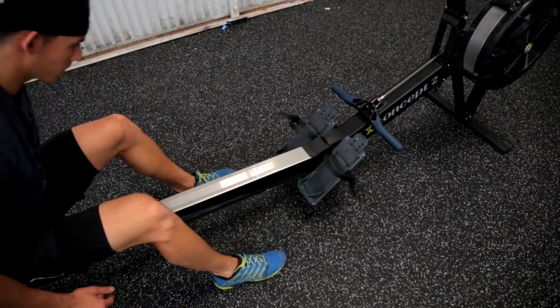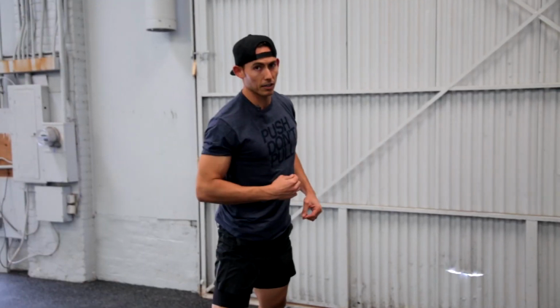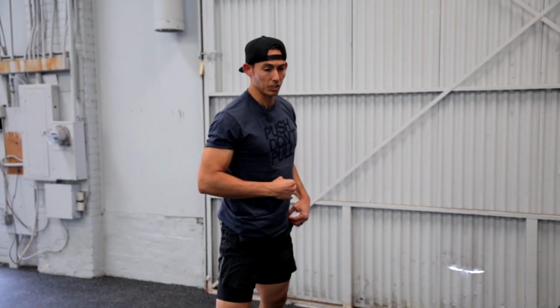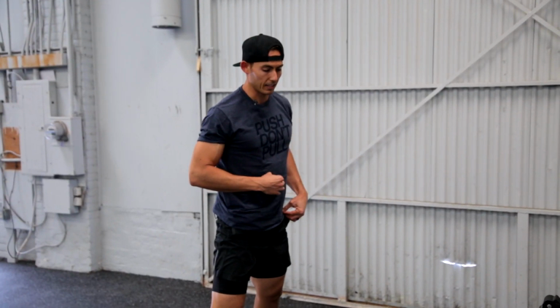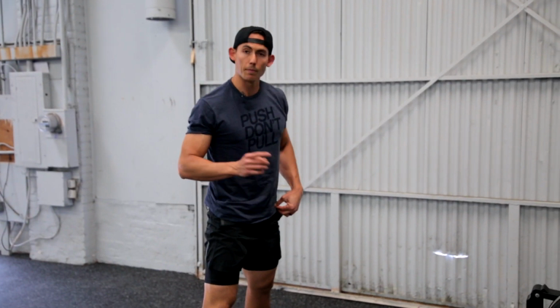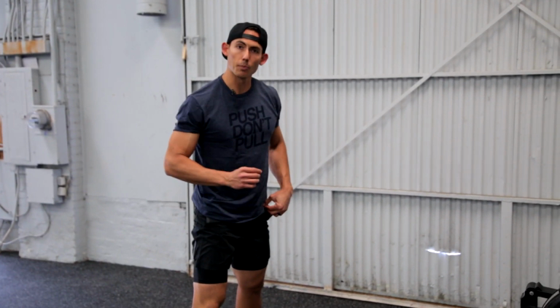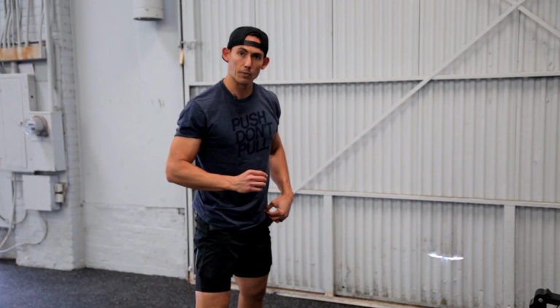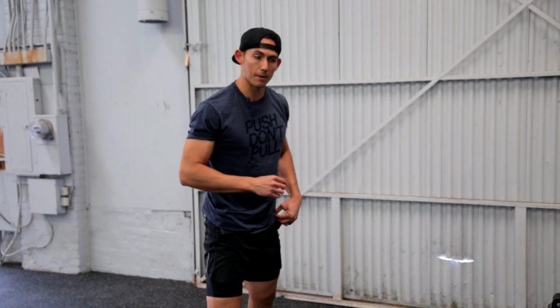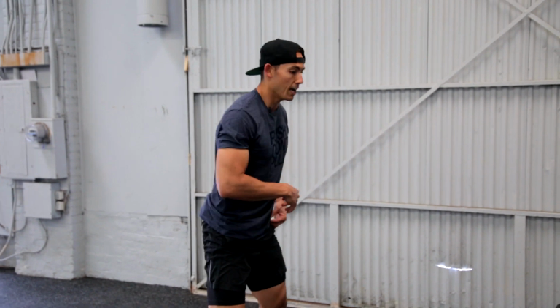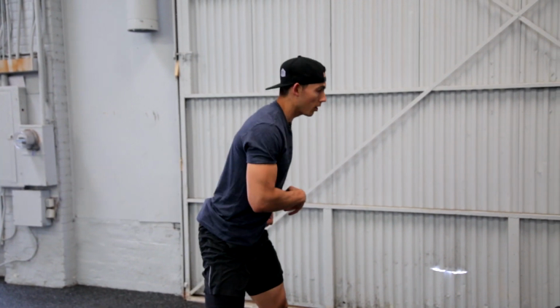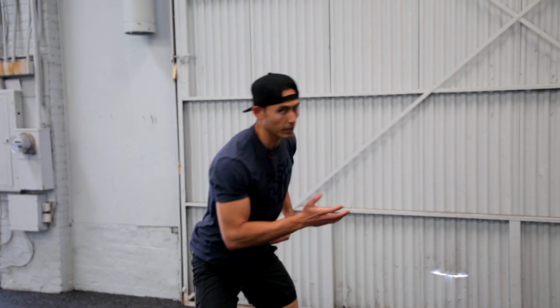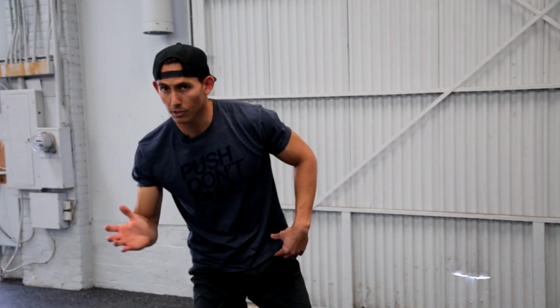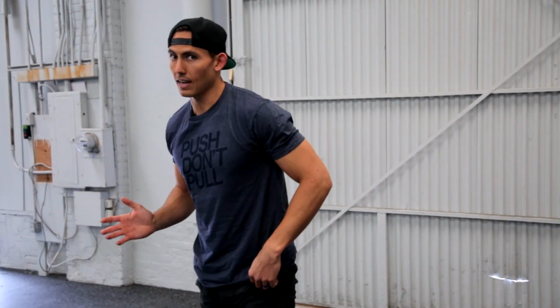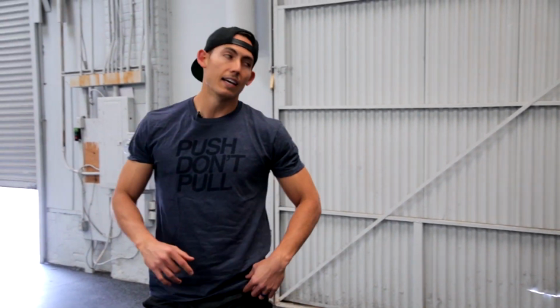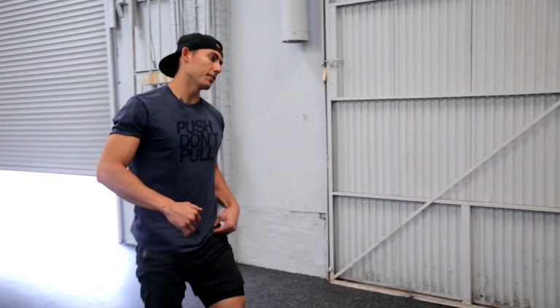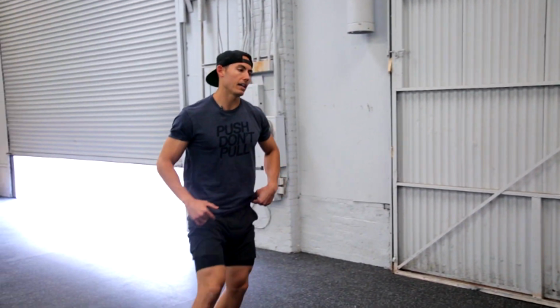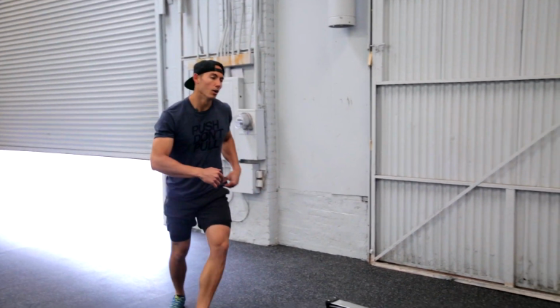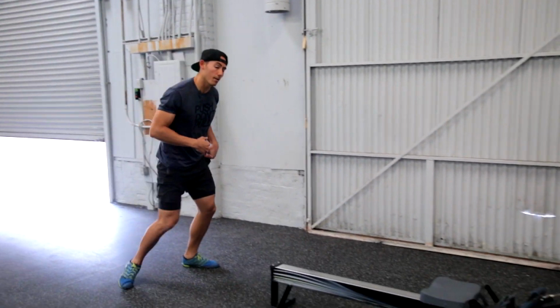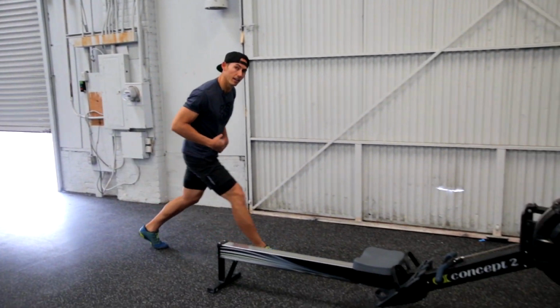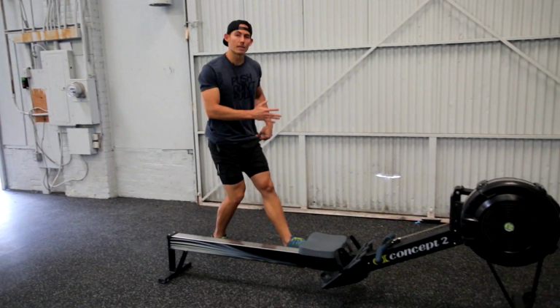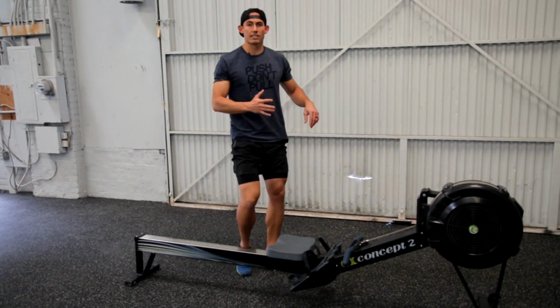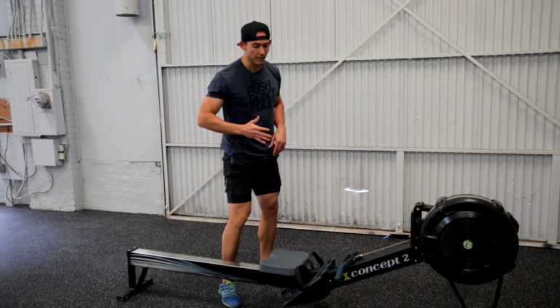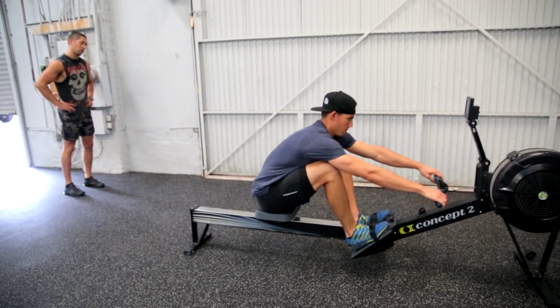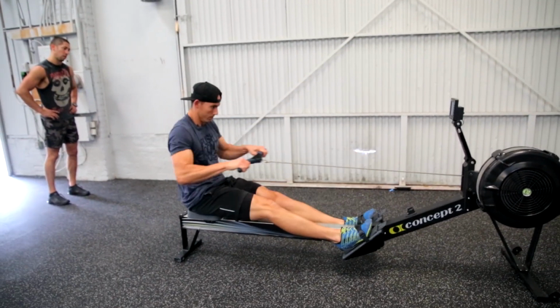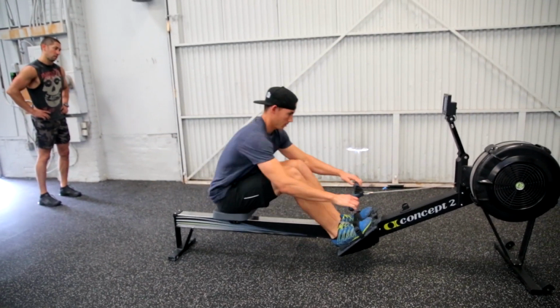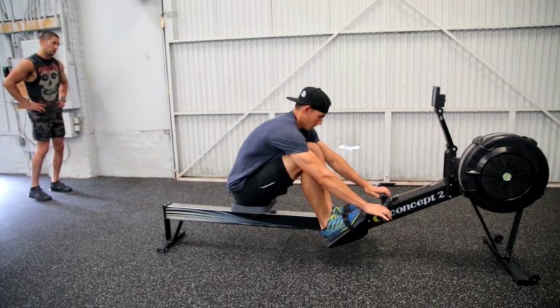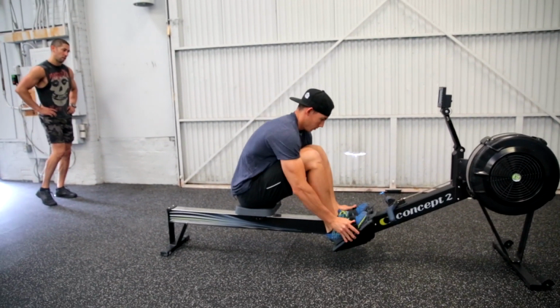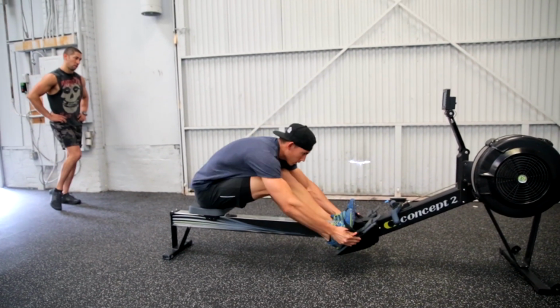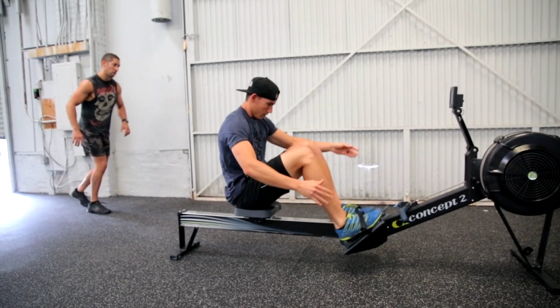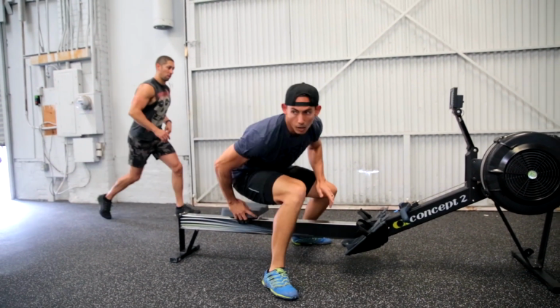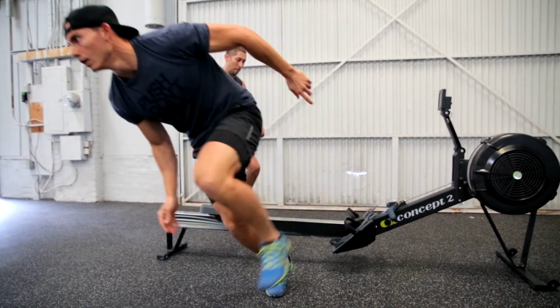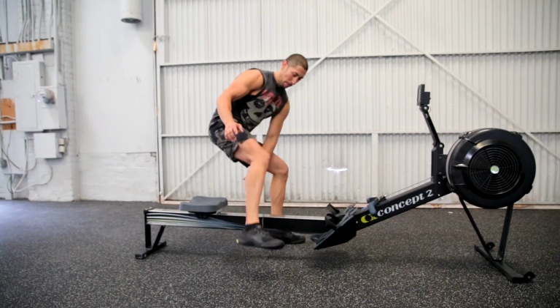Here is where the other transition piece comes in. Make sure you communicate with your teammates. All of you will get off to one side; the other teammate will come in from the opposite side. So if I step off right, teammate comes in from the left, or vice versa. Communicate that ahead of time.